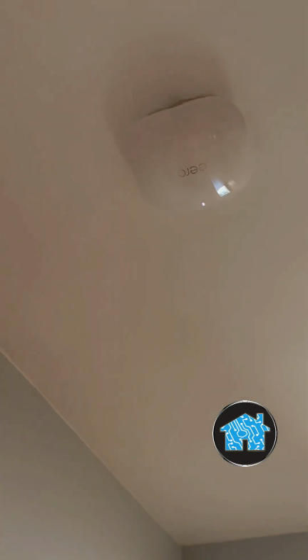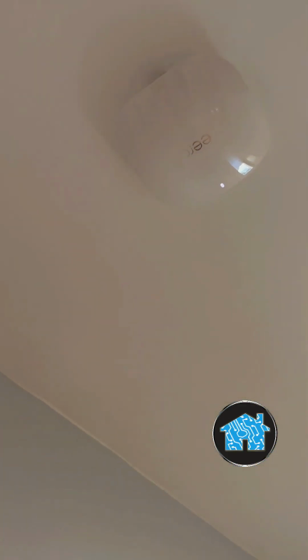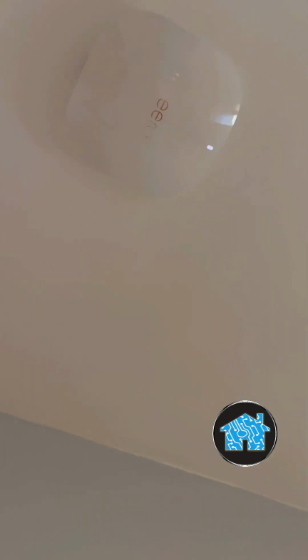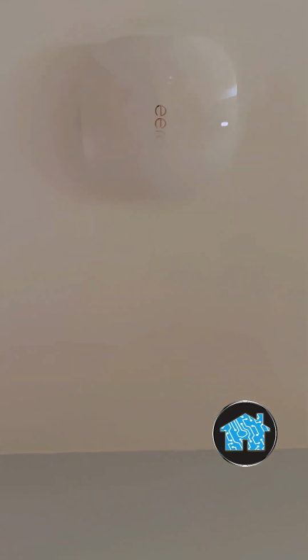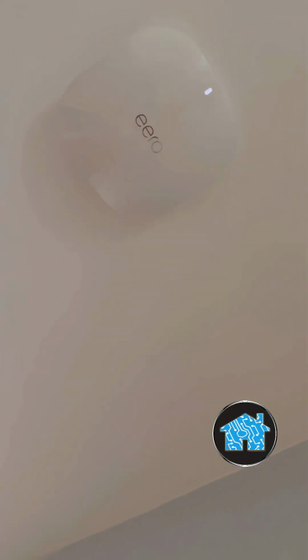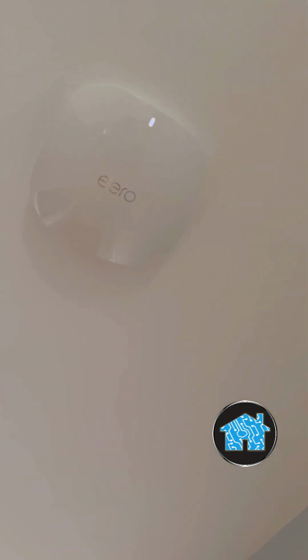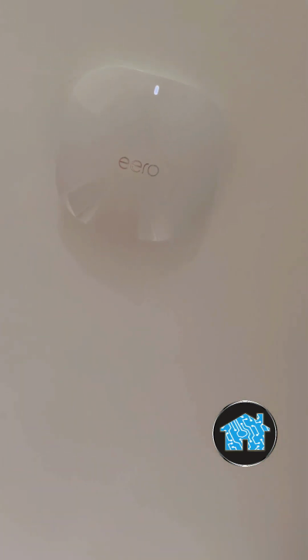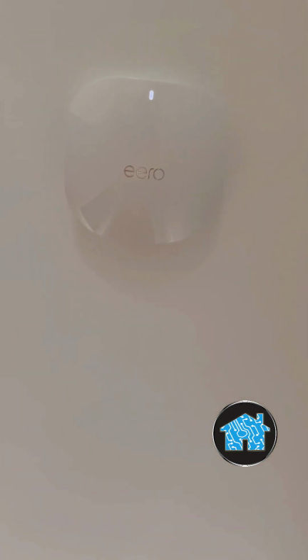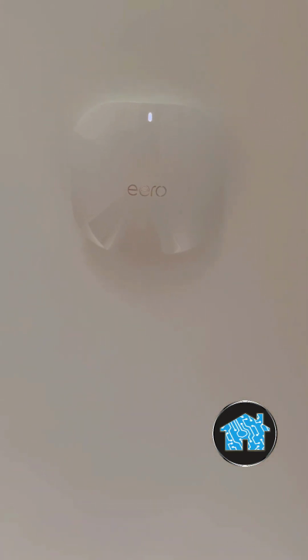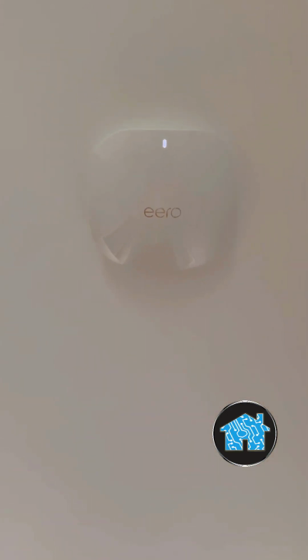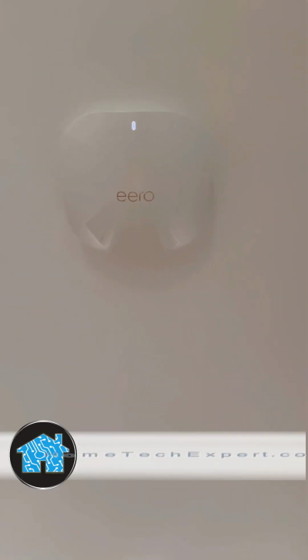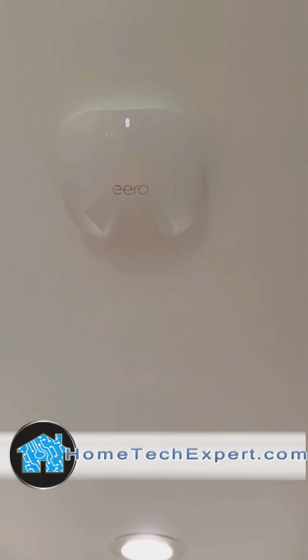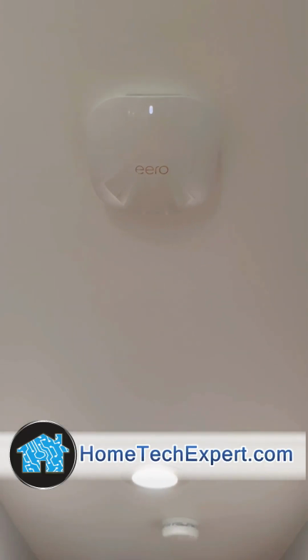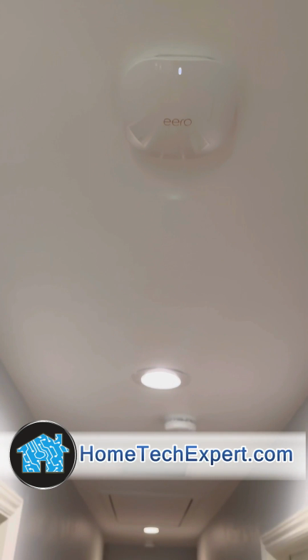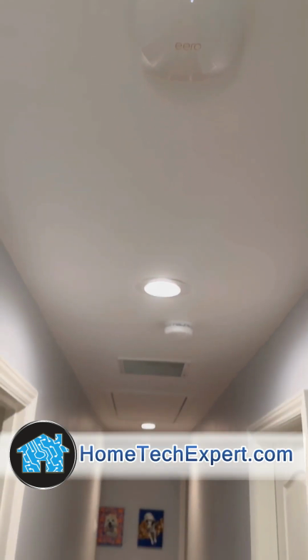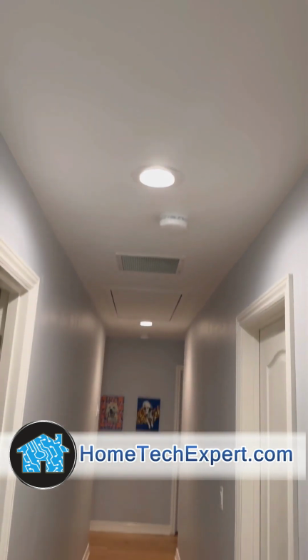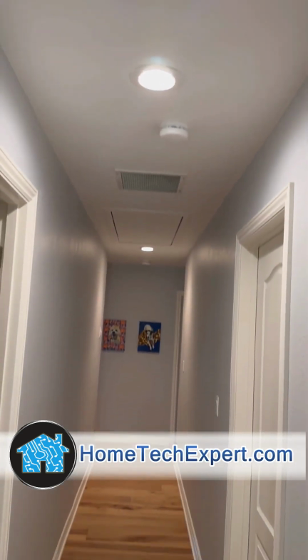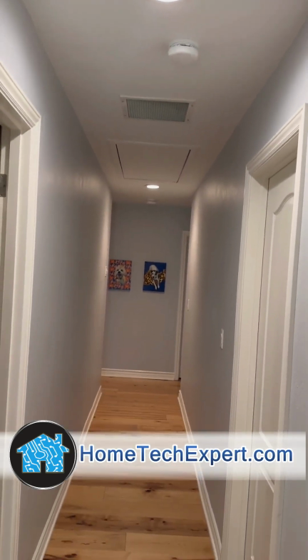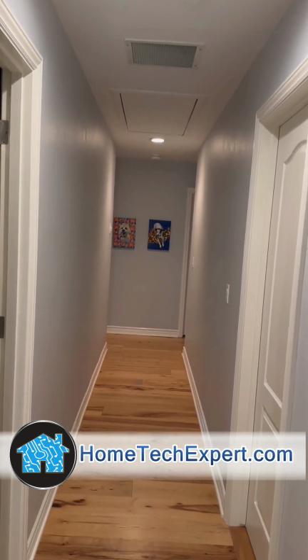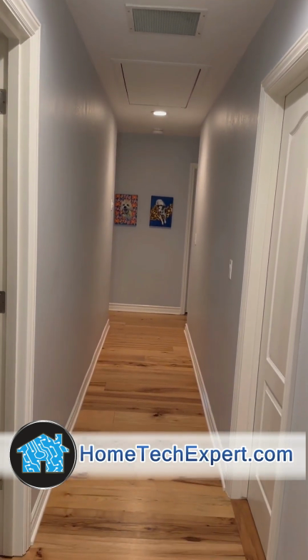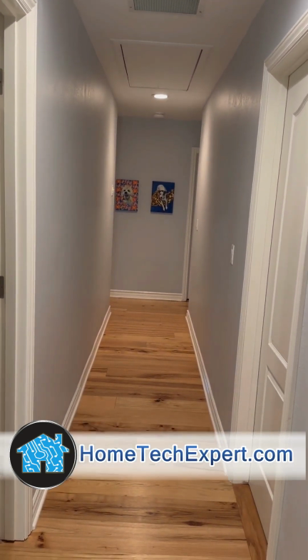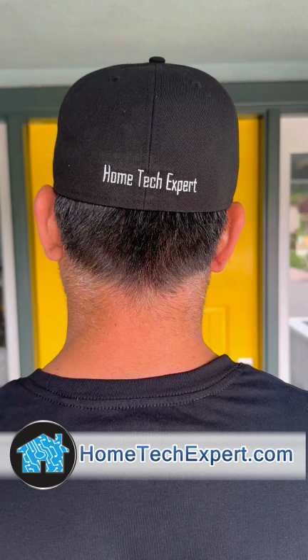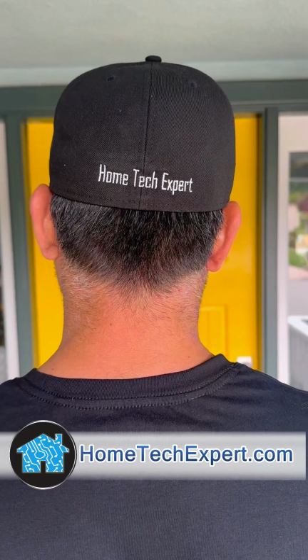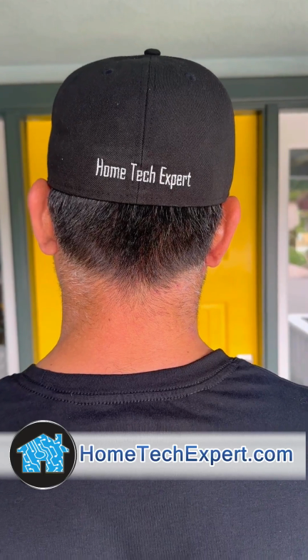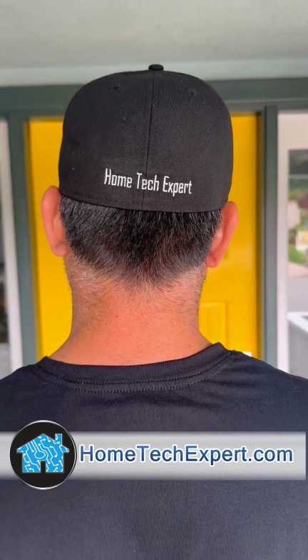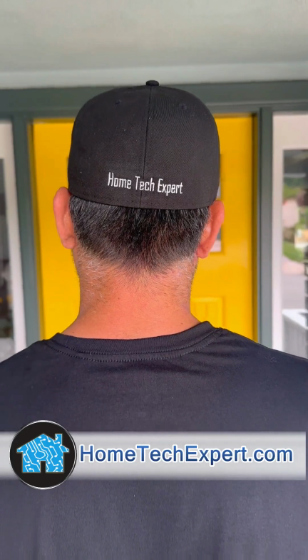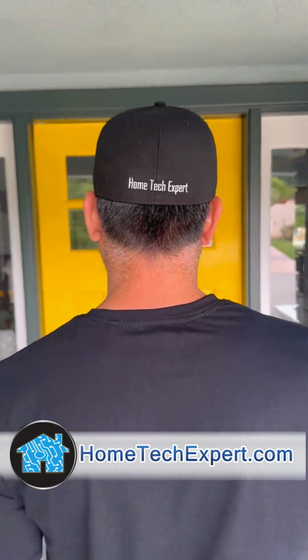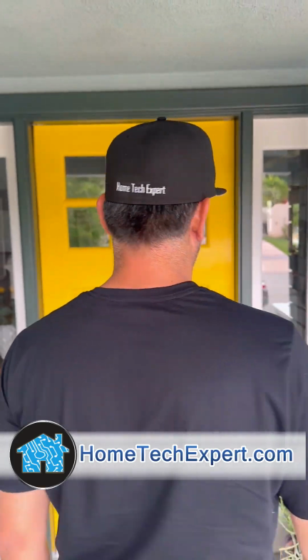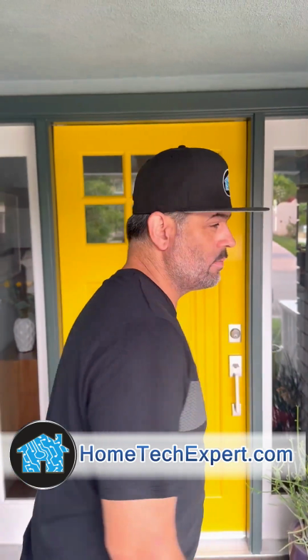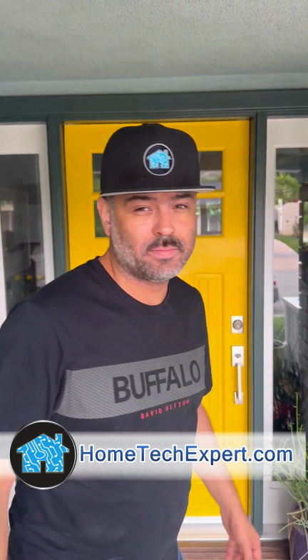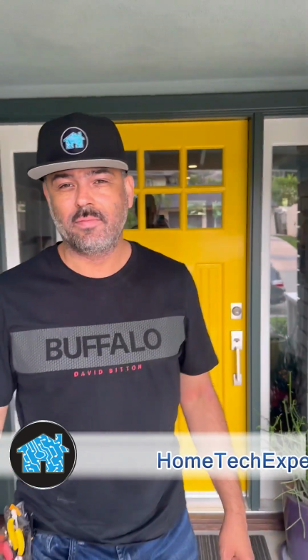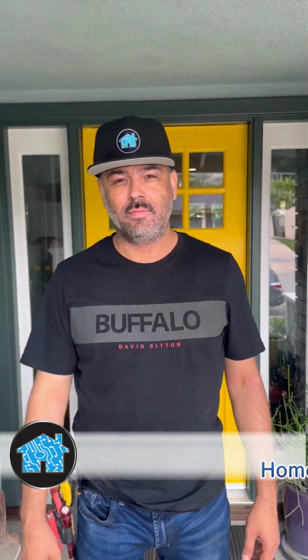In some of the rooms, I have hardwired ethernet wall plates in order to plug in a PS5 or a desktop computer. If you want to get something done like this professionally, go to HomeTechExpert.com and click on Schedule a Free Estimate.